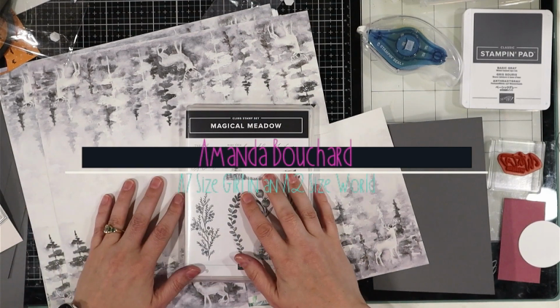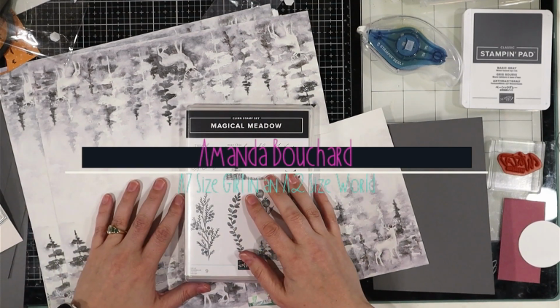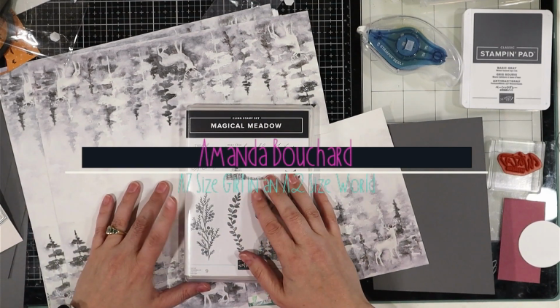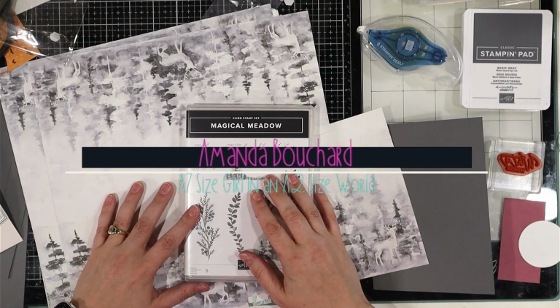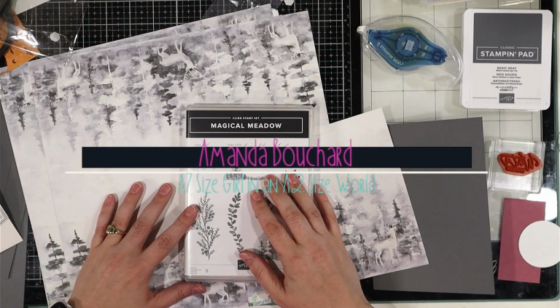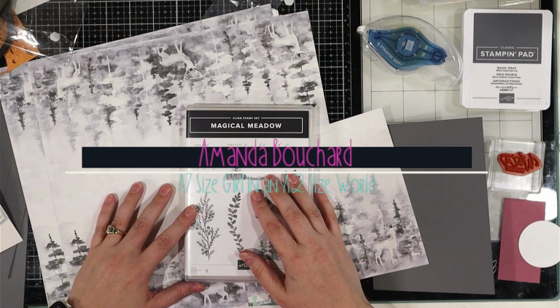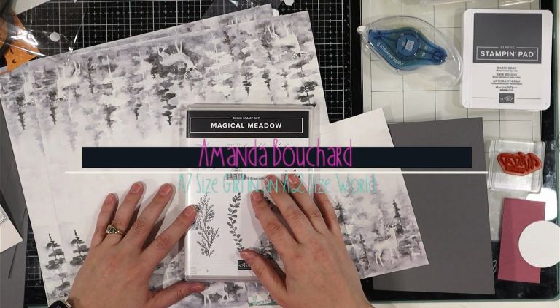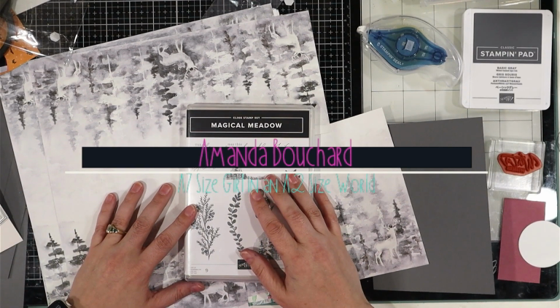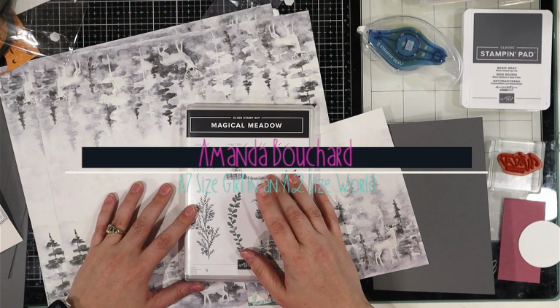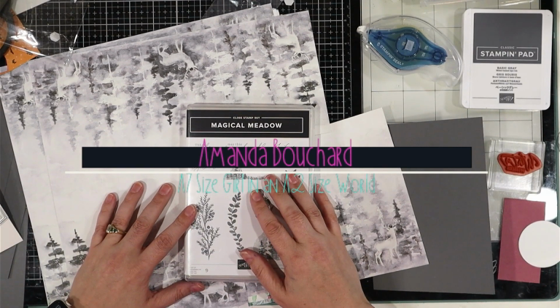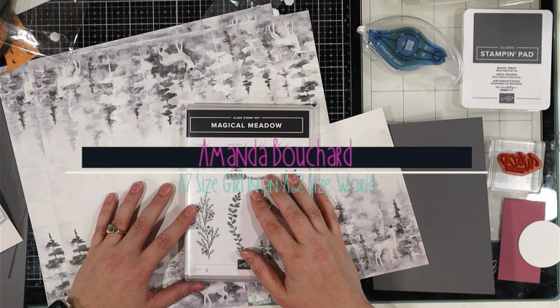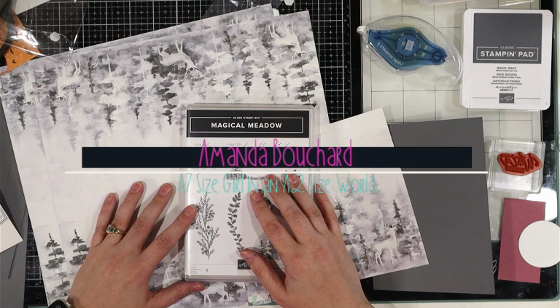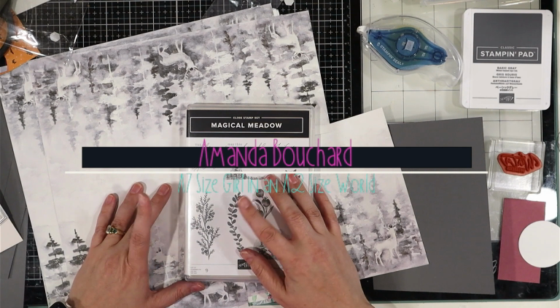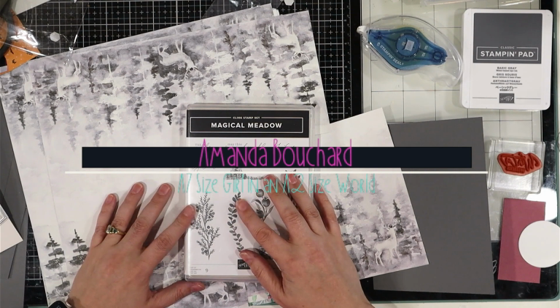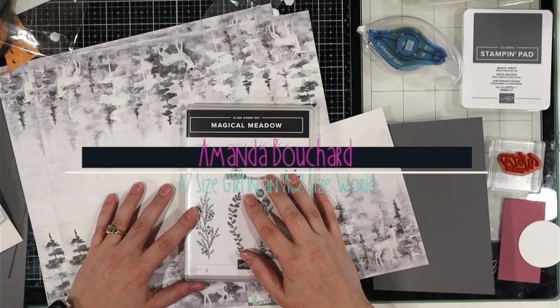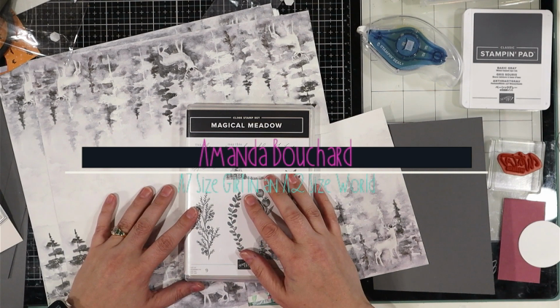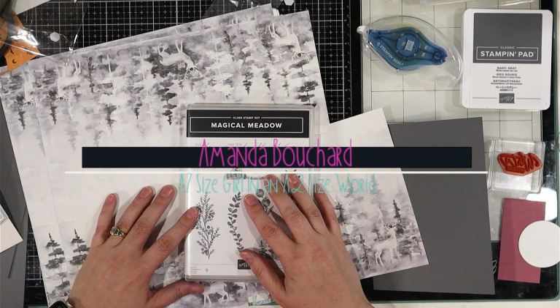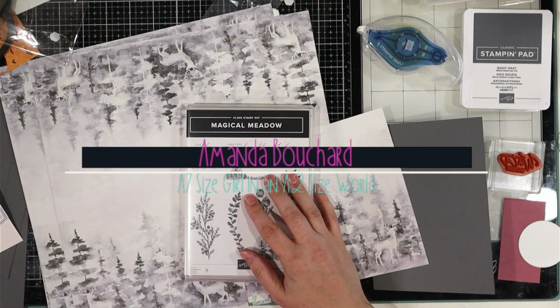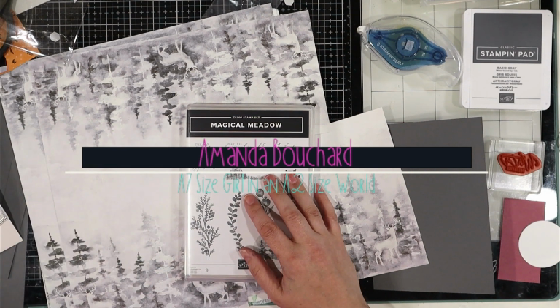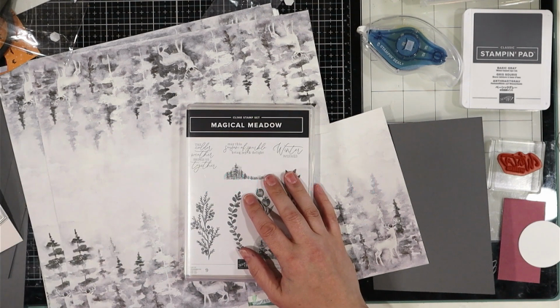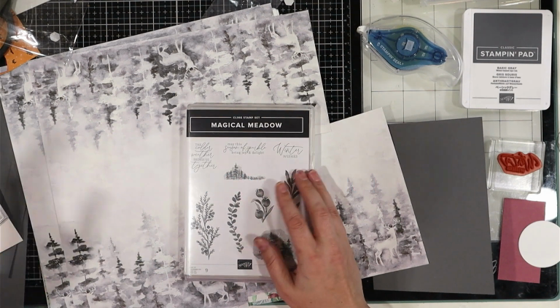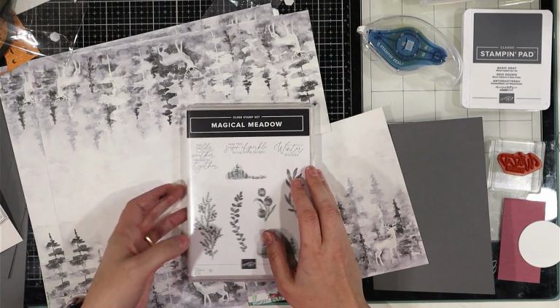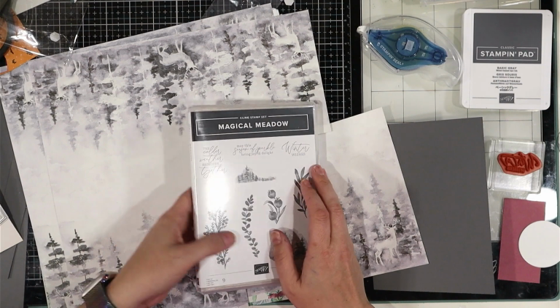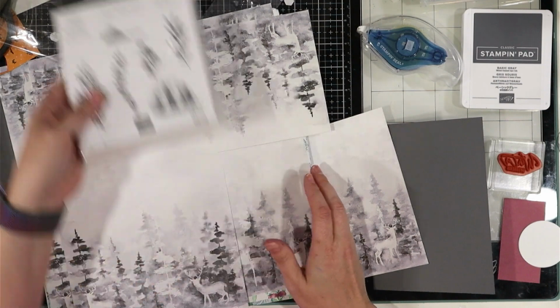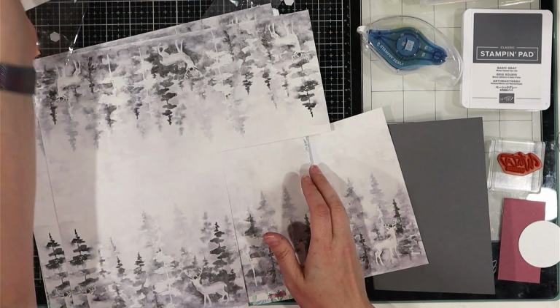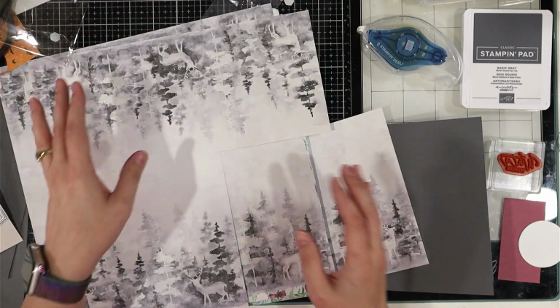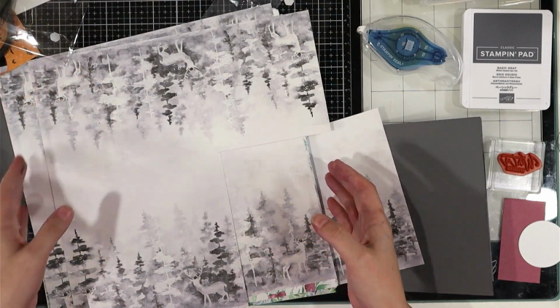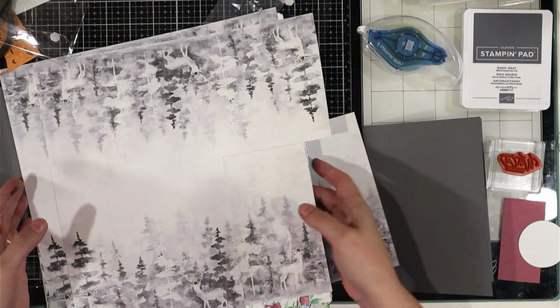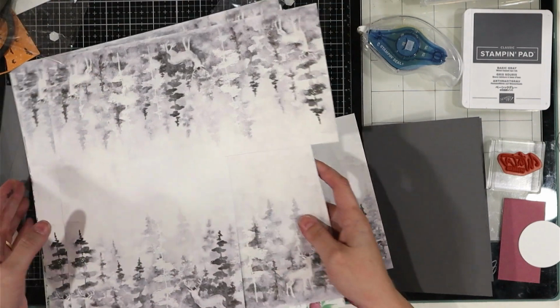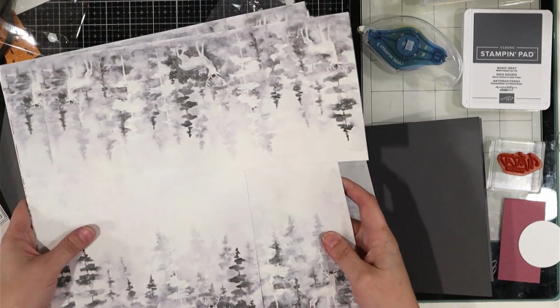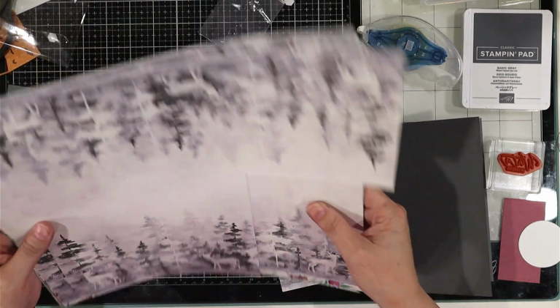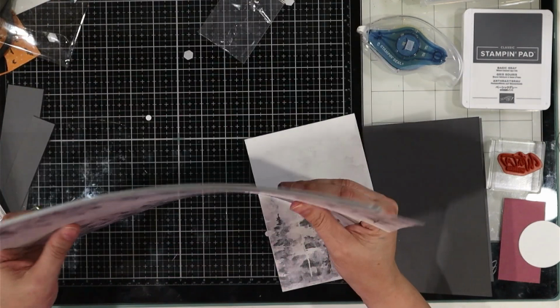Hi friends, this is Amanda. I'm an independent Stampin' Up! demonstrator in Oakland County, Michigan. I'm also an A7 size girl in an A2 size world, which means I make 5x7 cards, and today we're going to make a very simple 5x7 card.